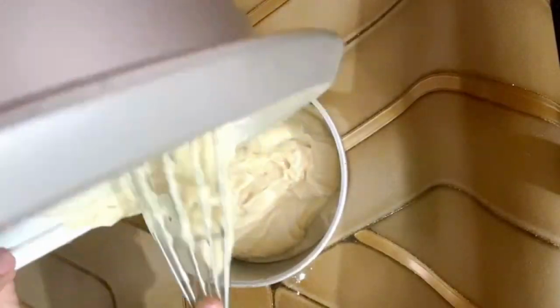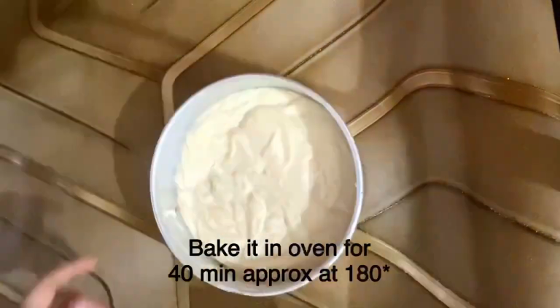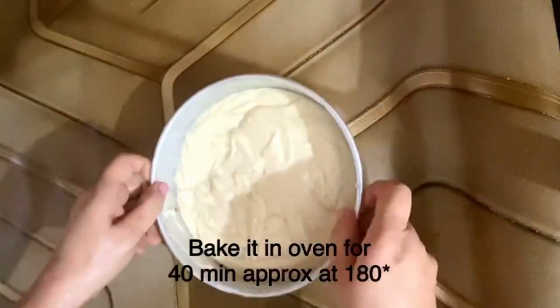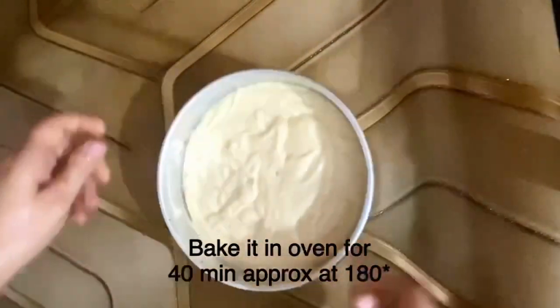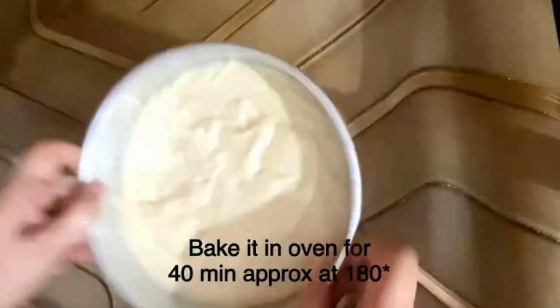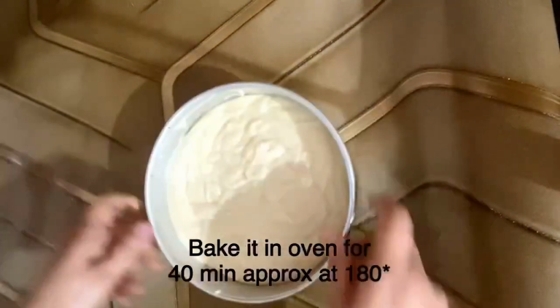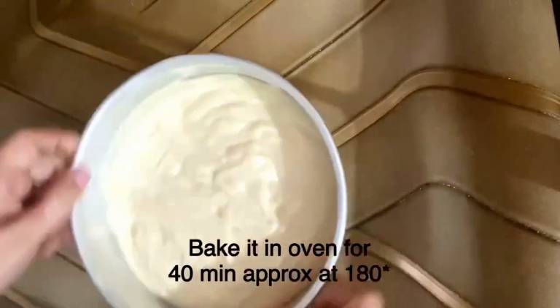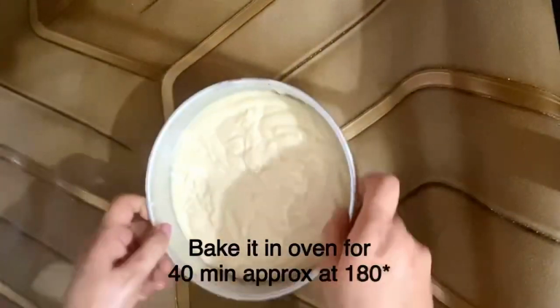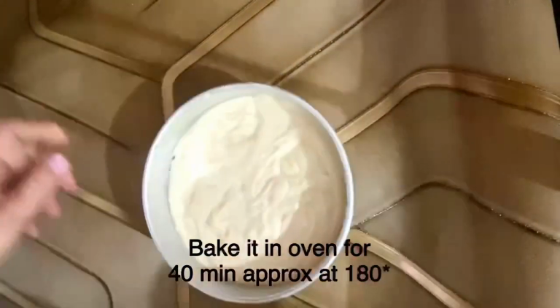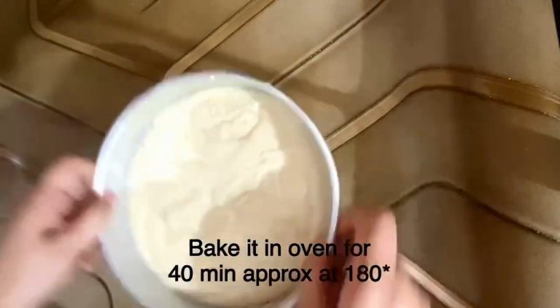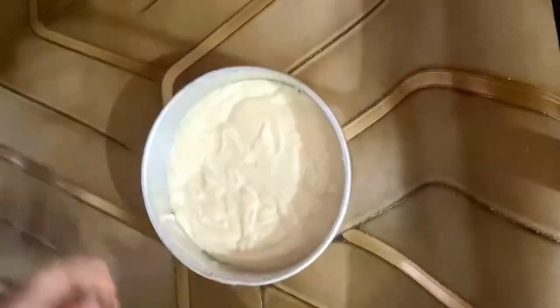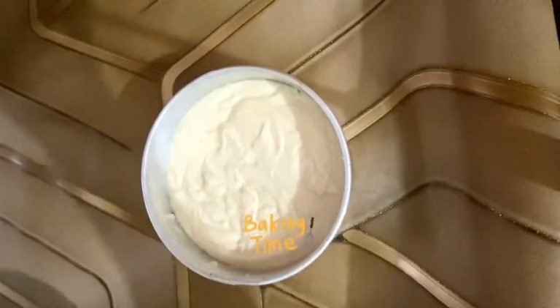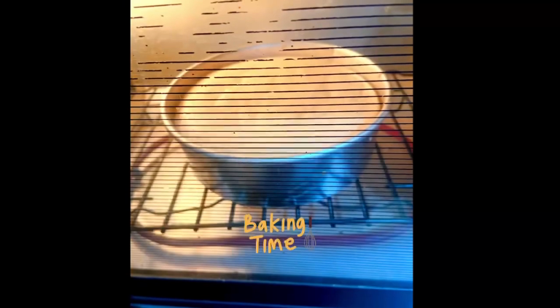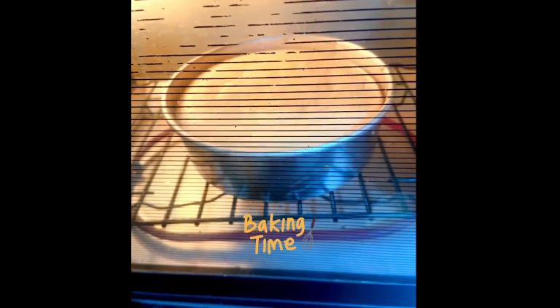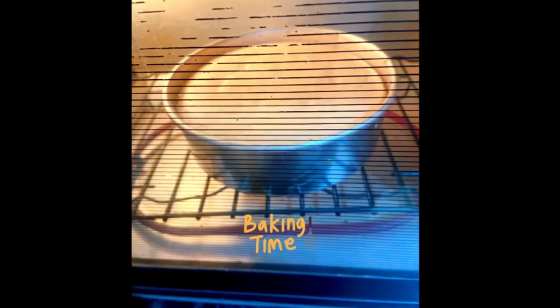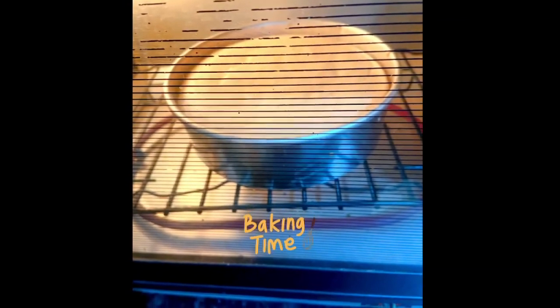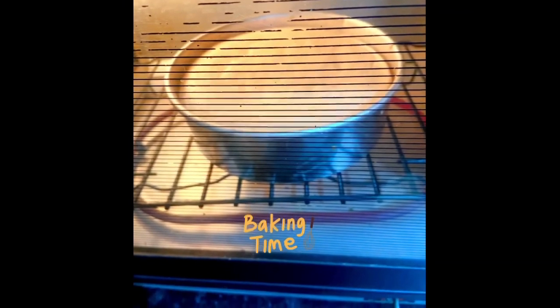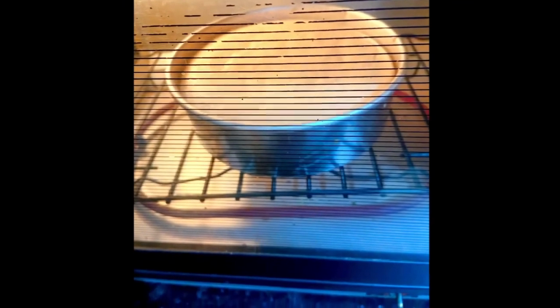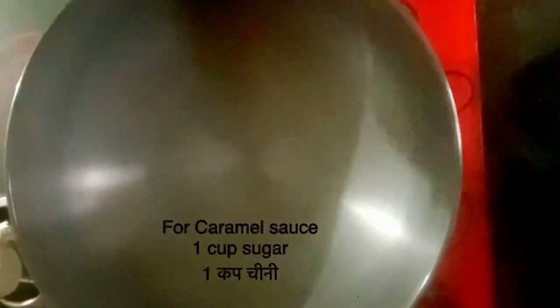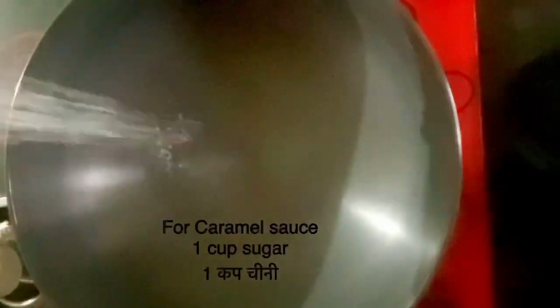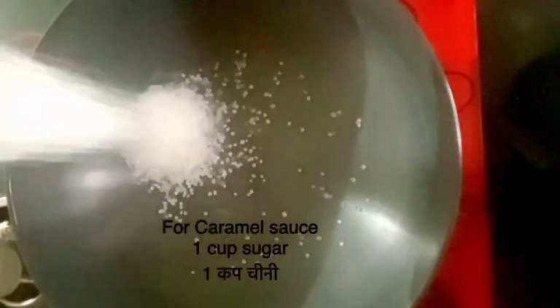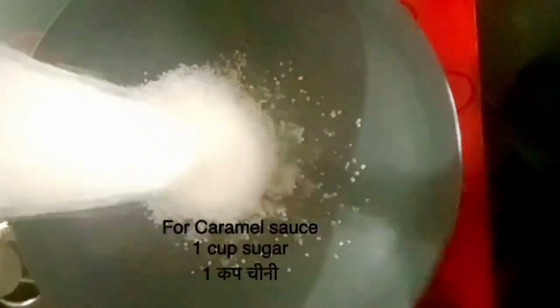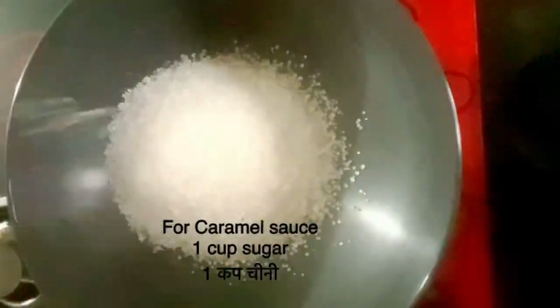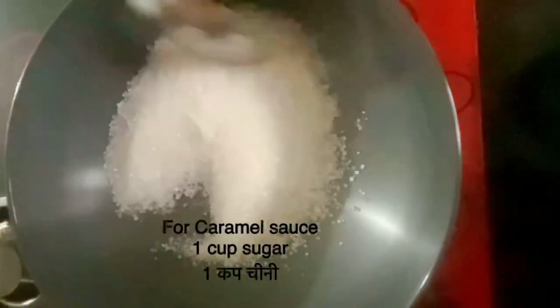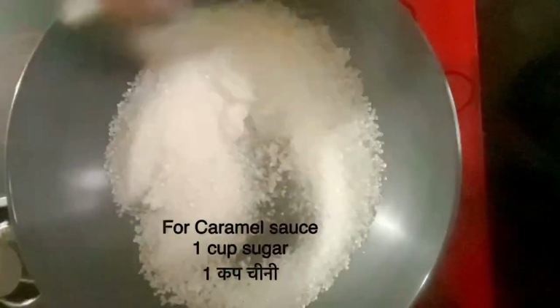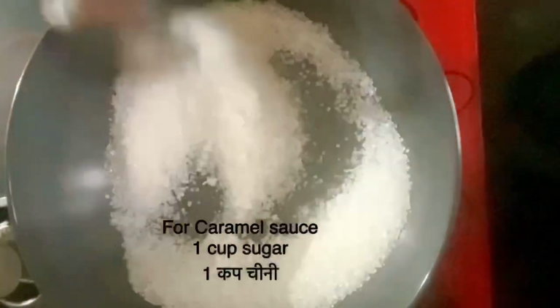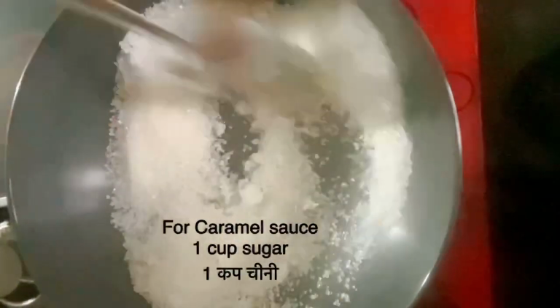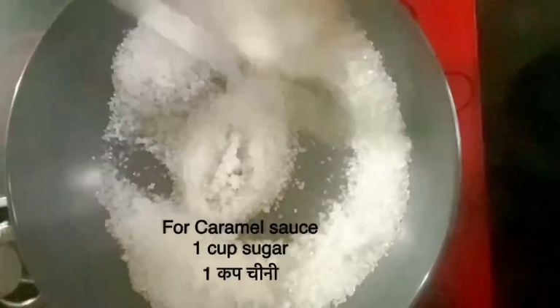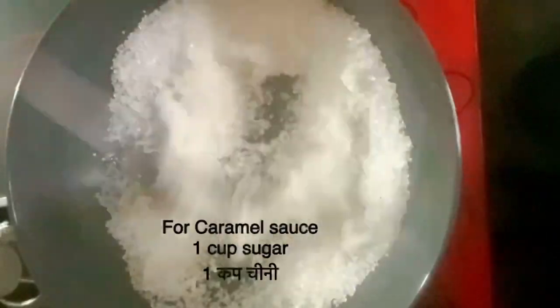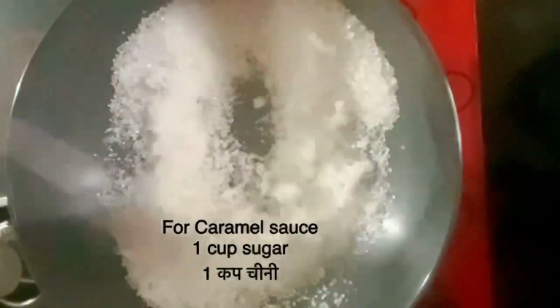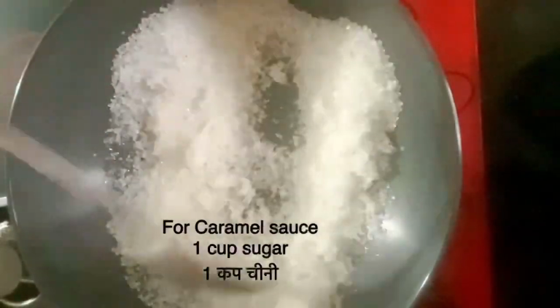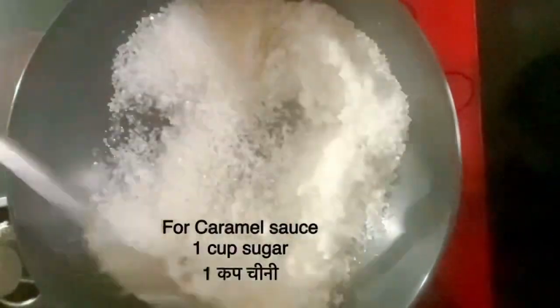It will go in the oven at 180 degrees for 40 minutes. Tapping is the most important step for baking. After keeping it in the oven, we will make a yummy caramel sauce that will add 5 stars to the flavor of the cake.